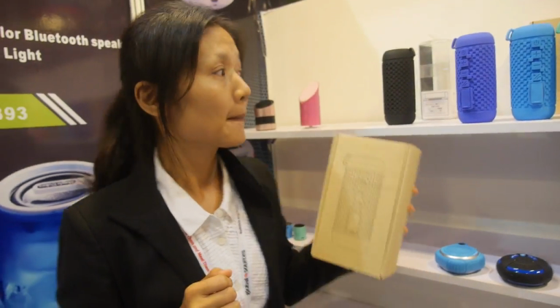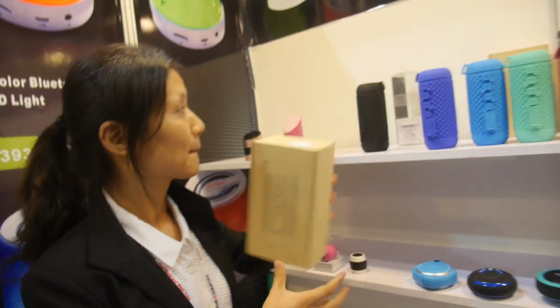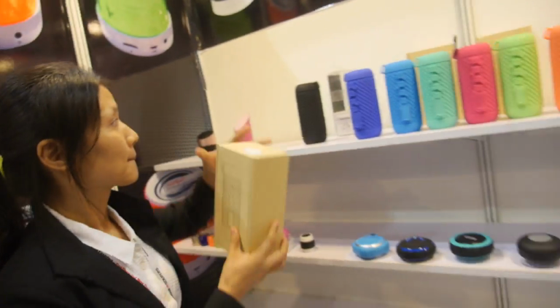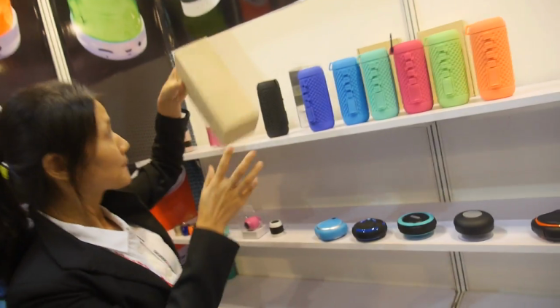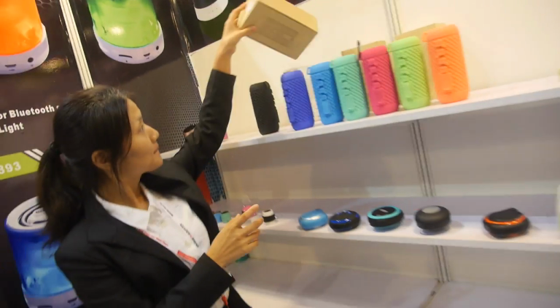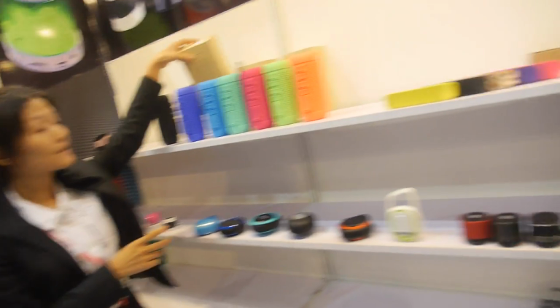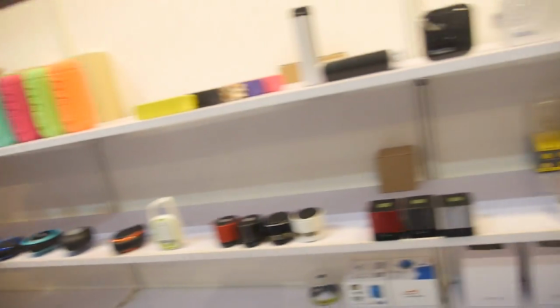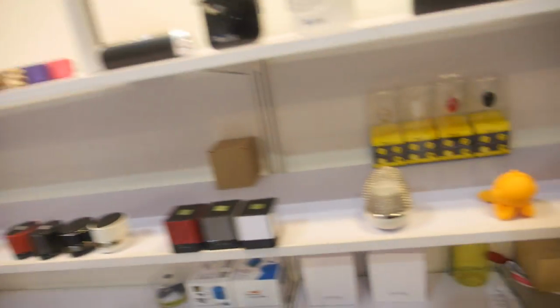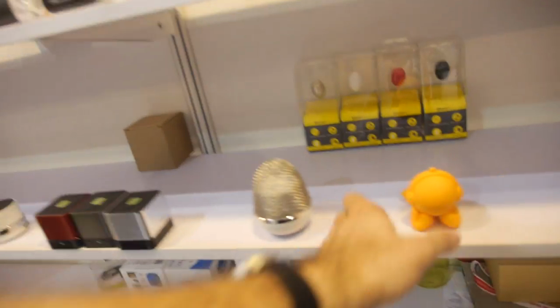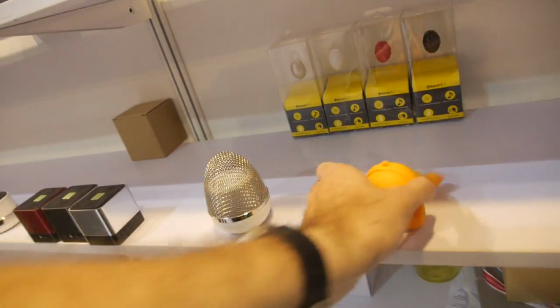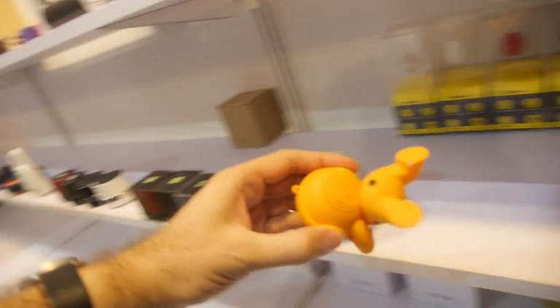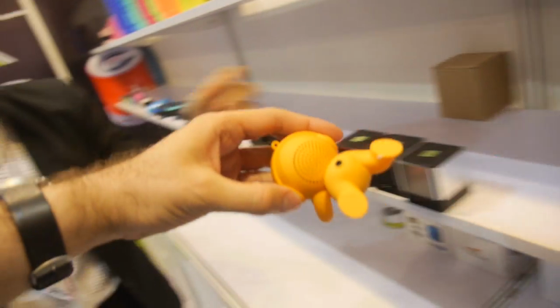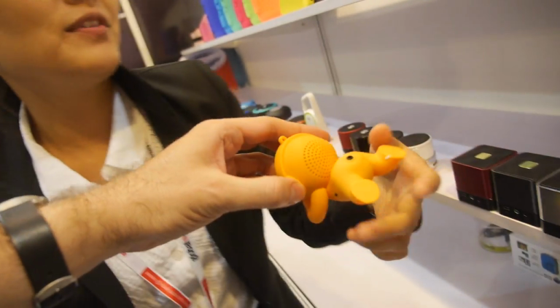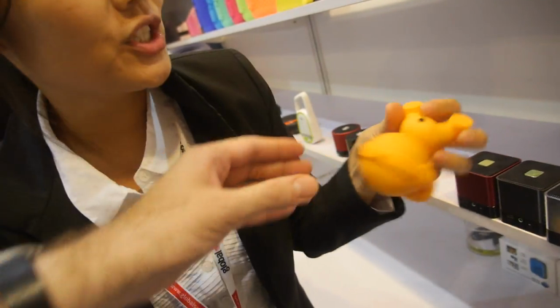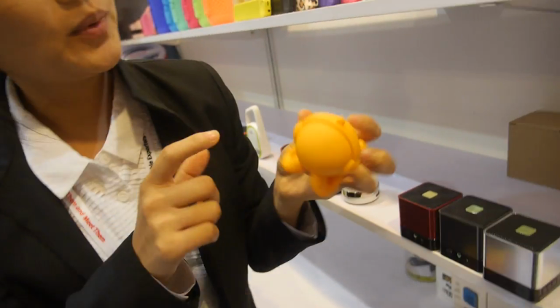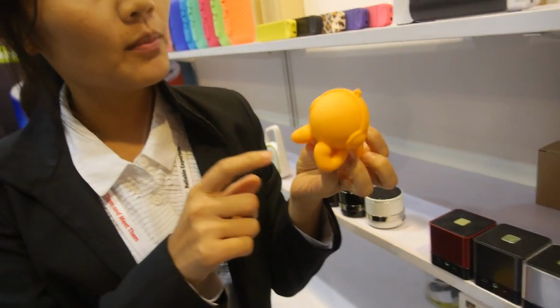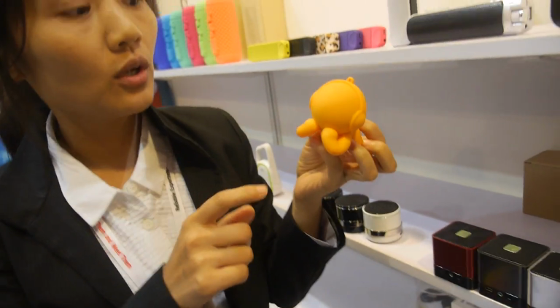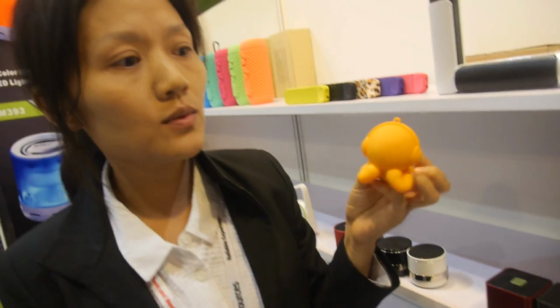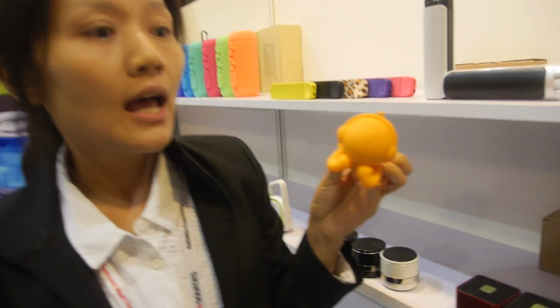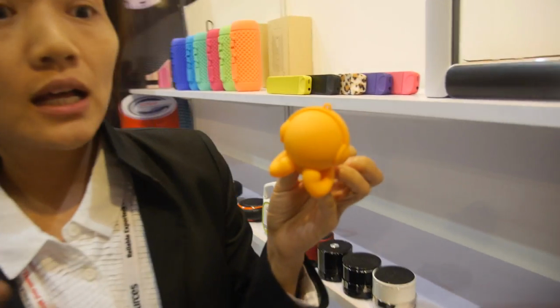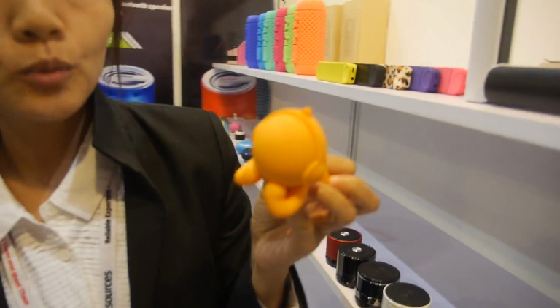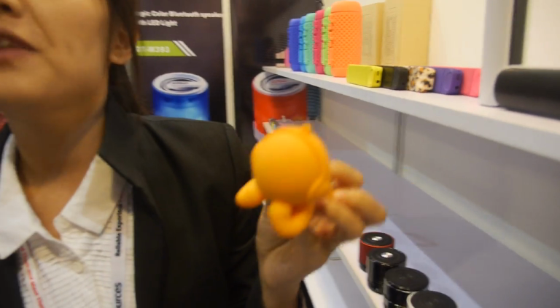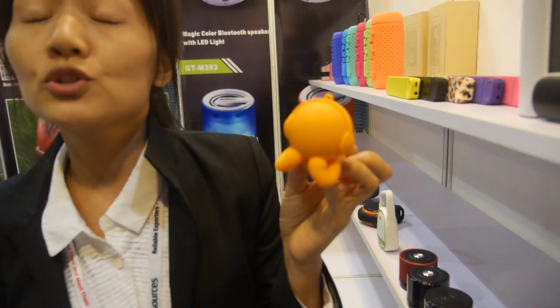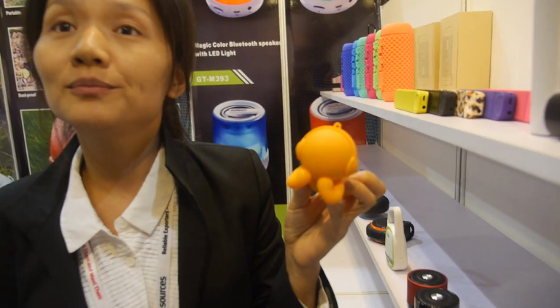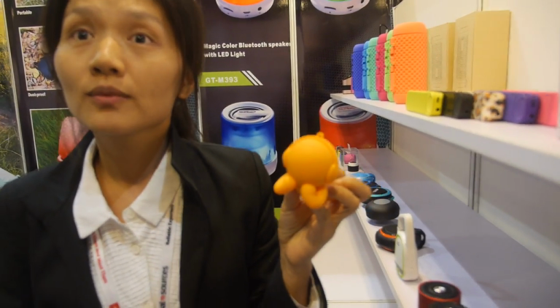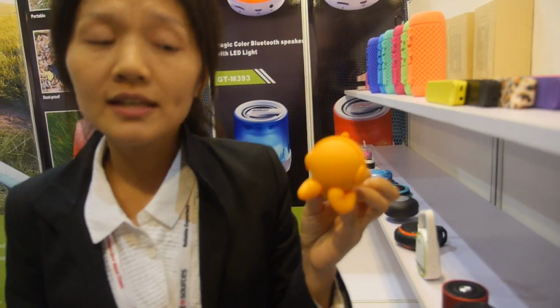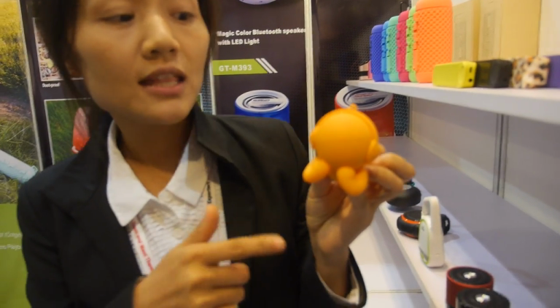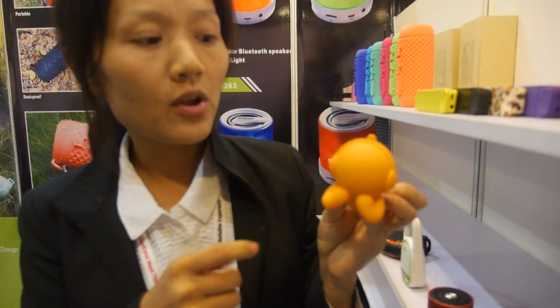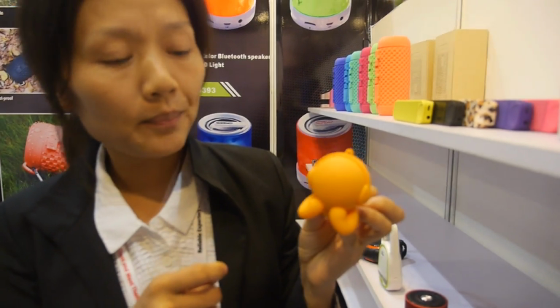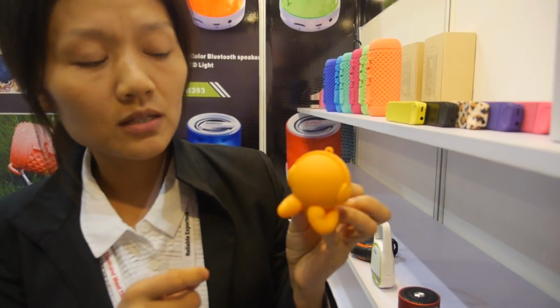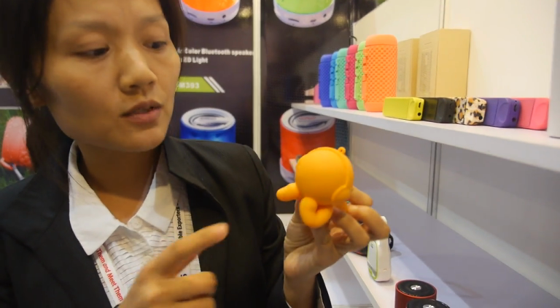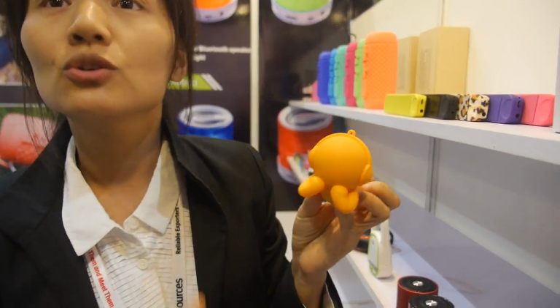How about a different product you have? What is this? It's very cheap — promotional gifts, 2.5 USD. 2.5? Yeah, I think it's very good for children.